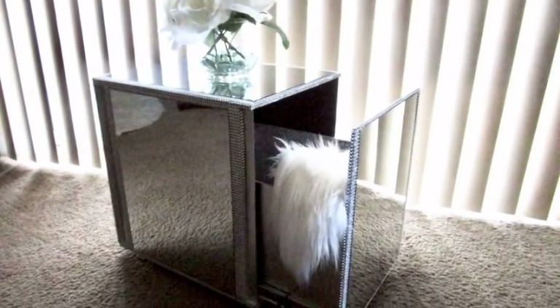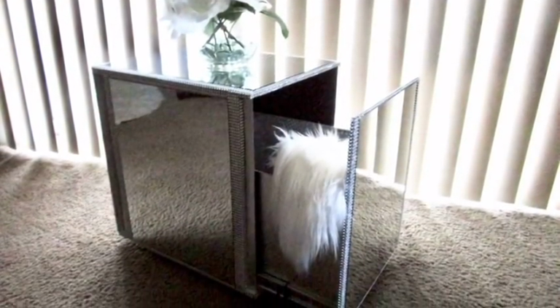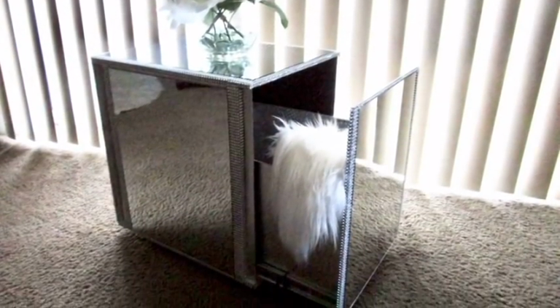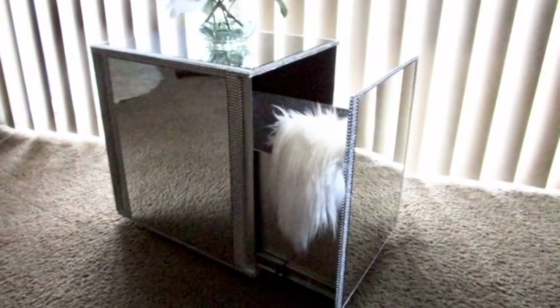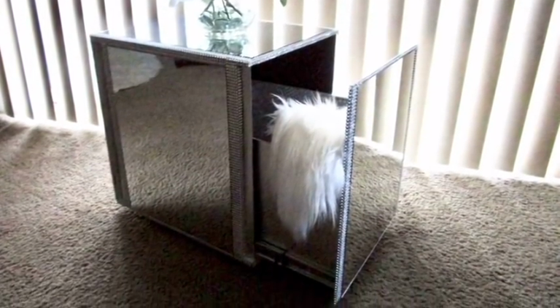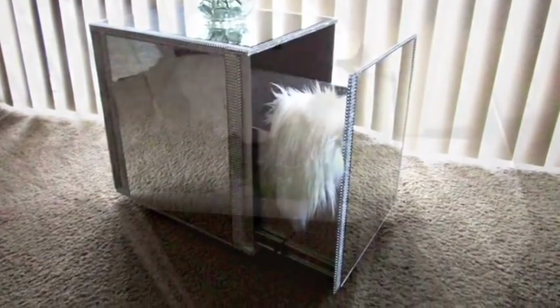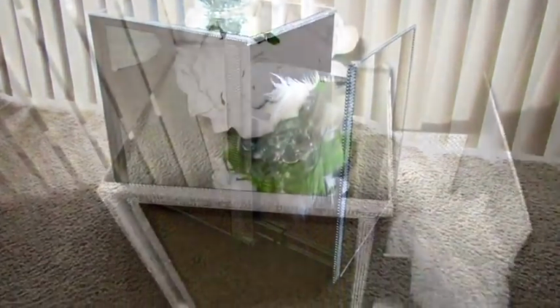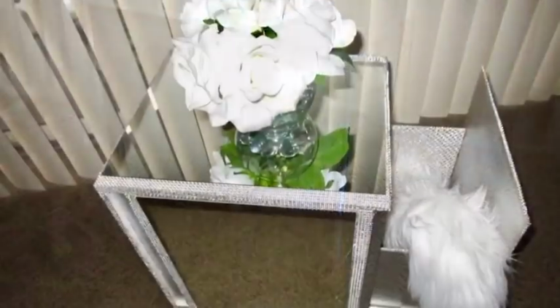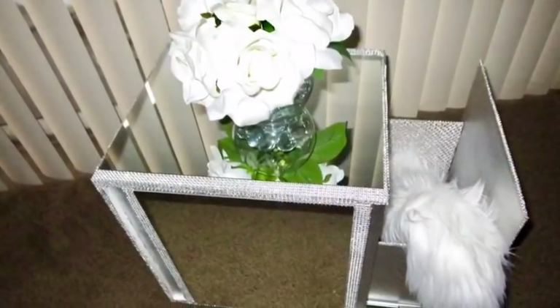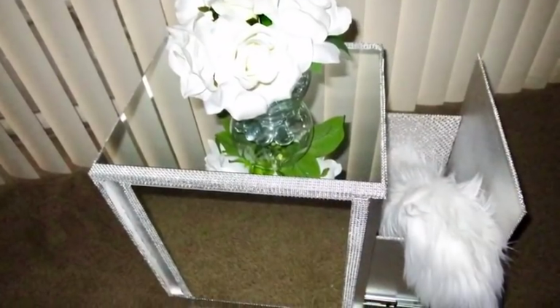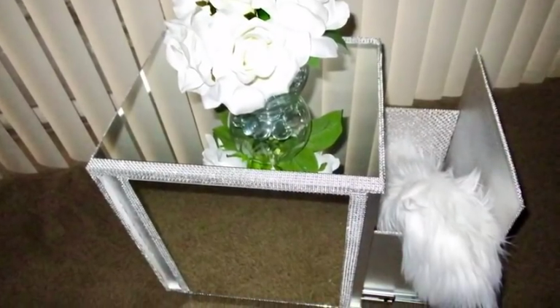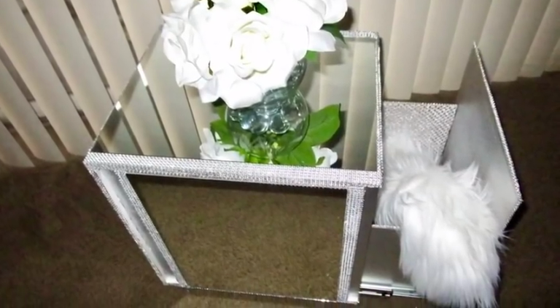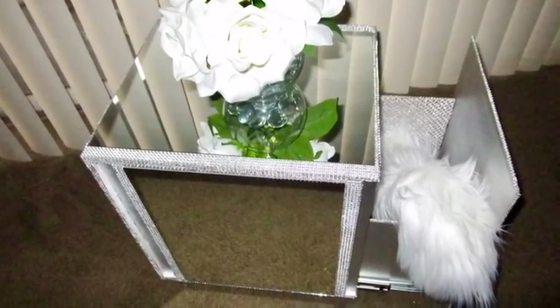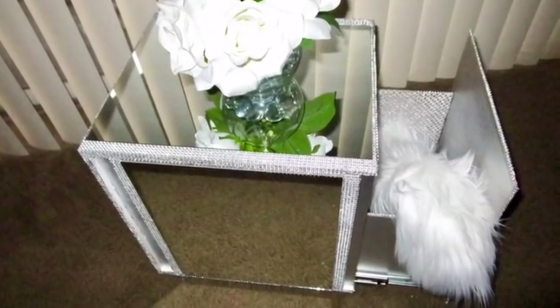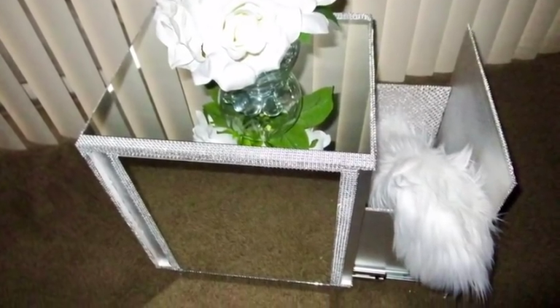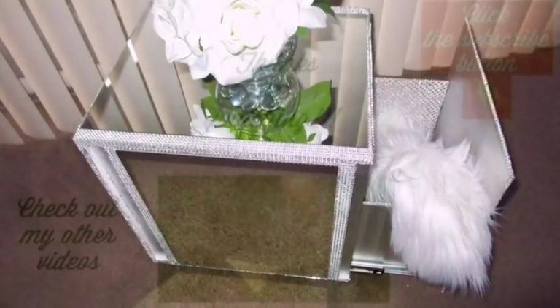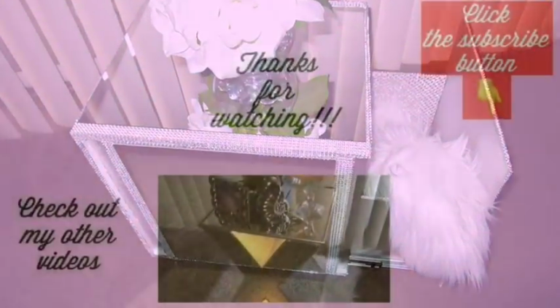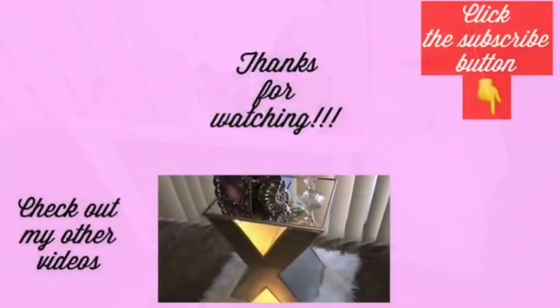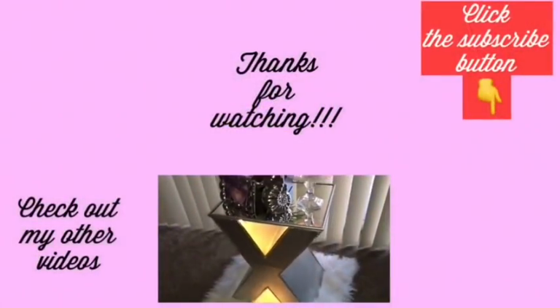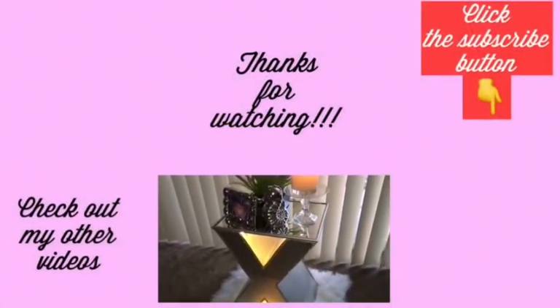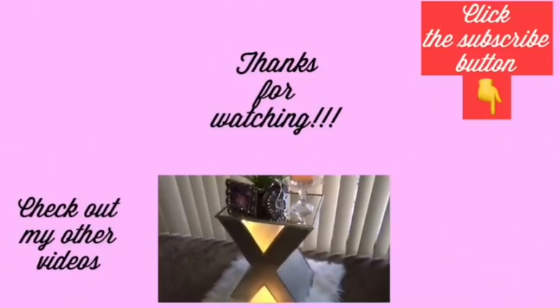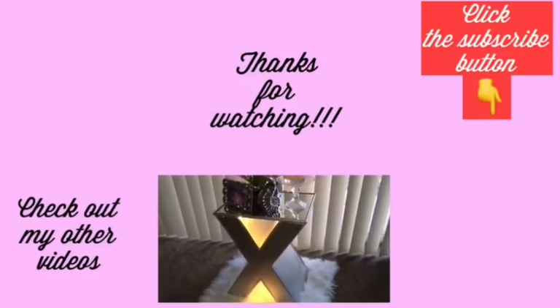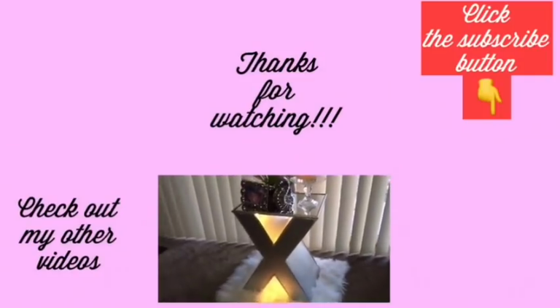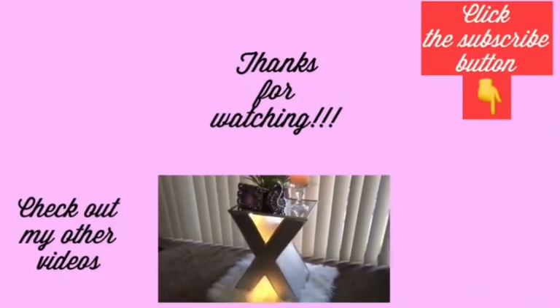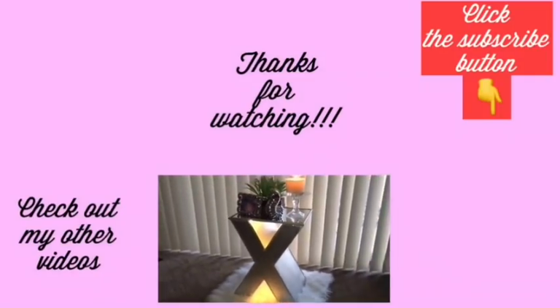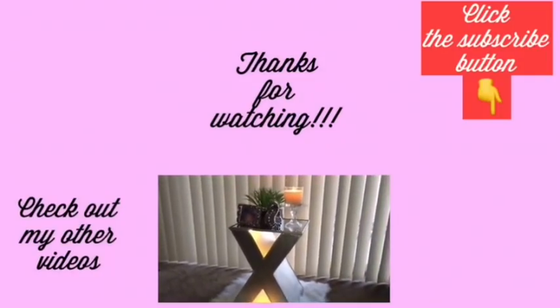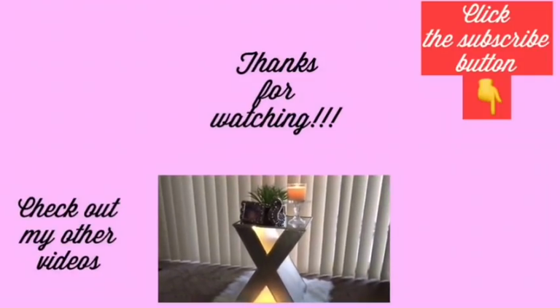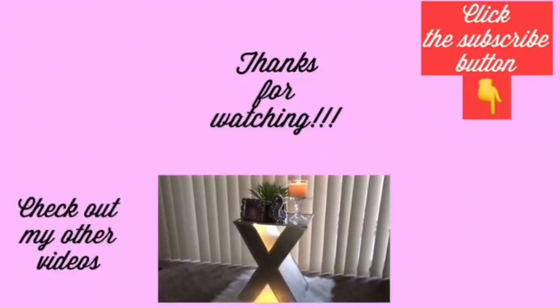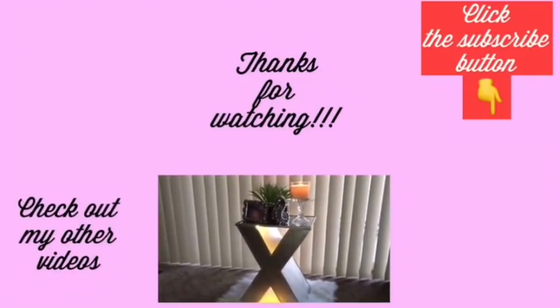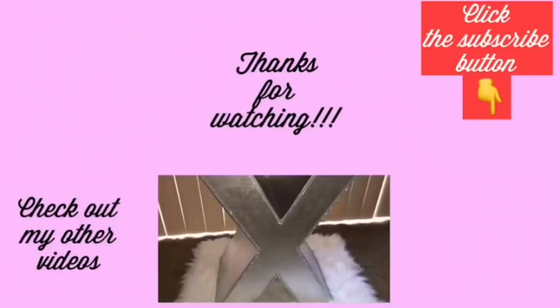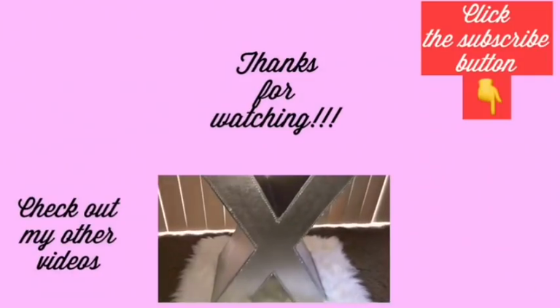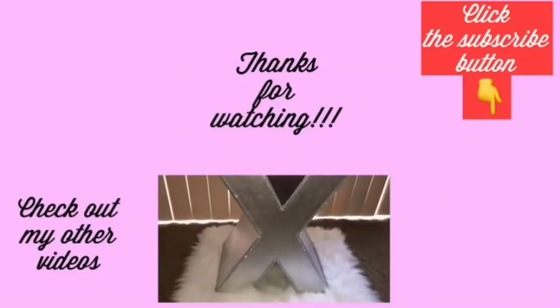I hope you enjoyed the video. Remember to like and share — thank you so much for watching. I have other videos linked in the description box below, so check those out, and don't forget to click the subscribe button.